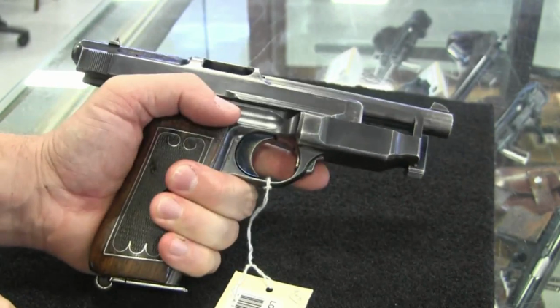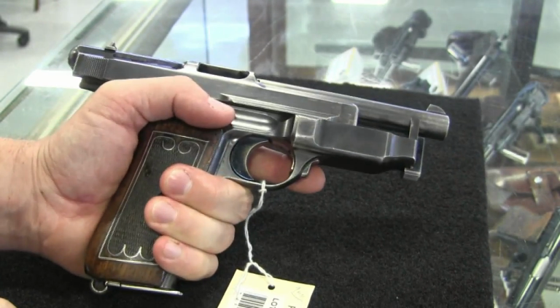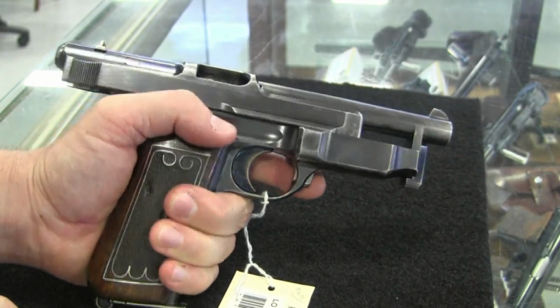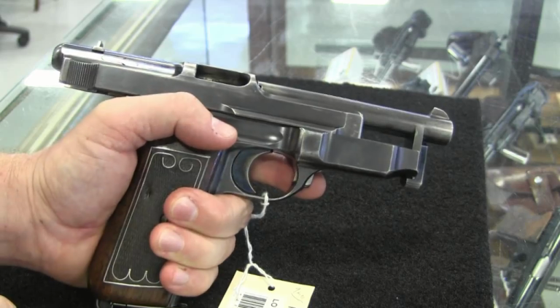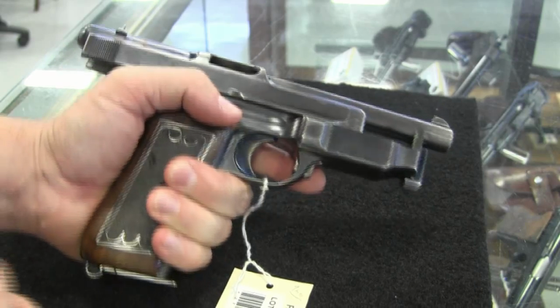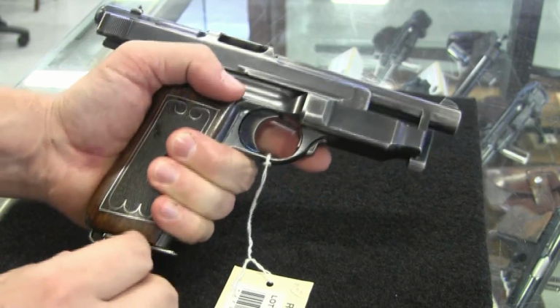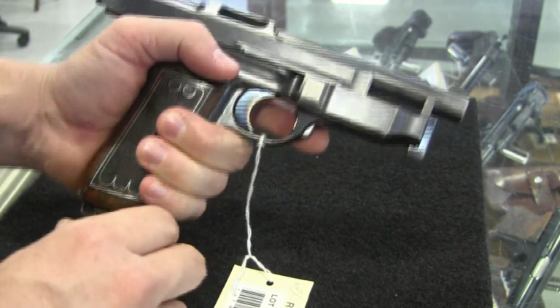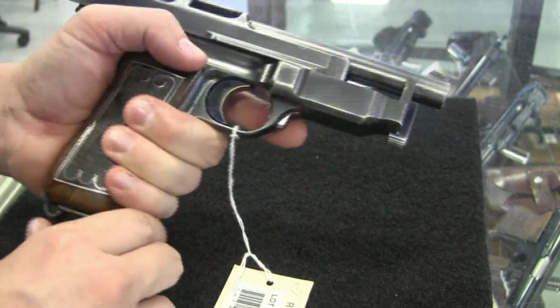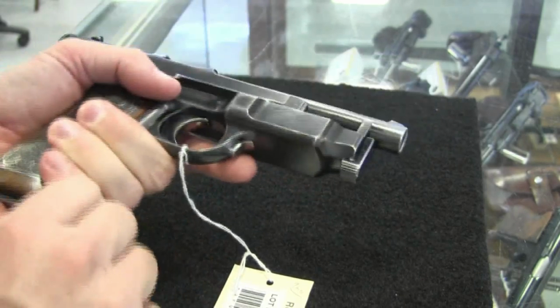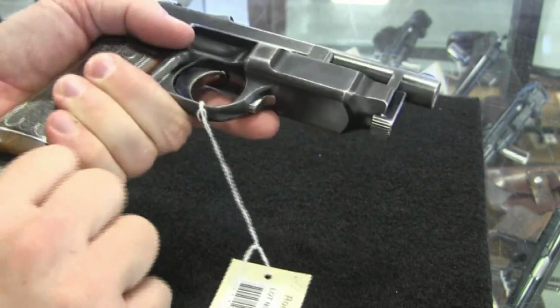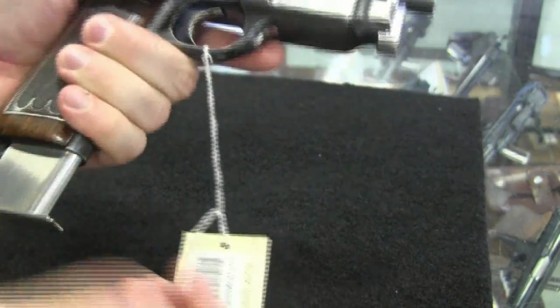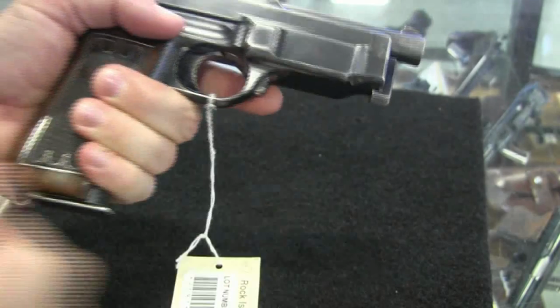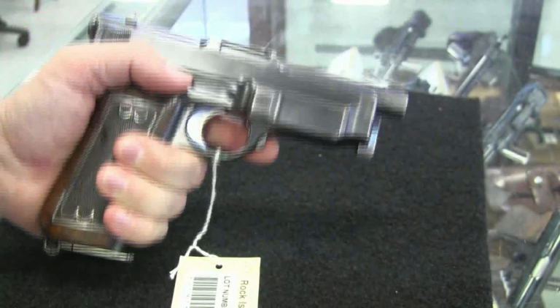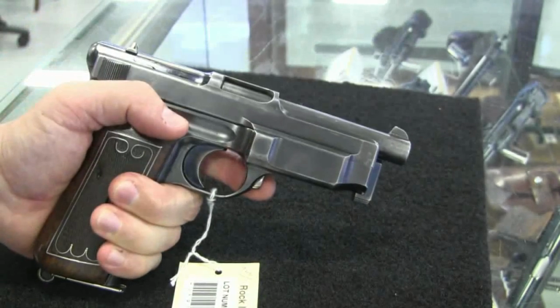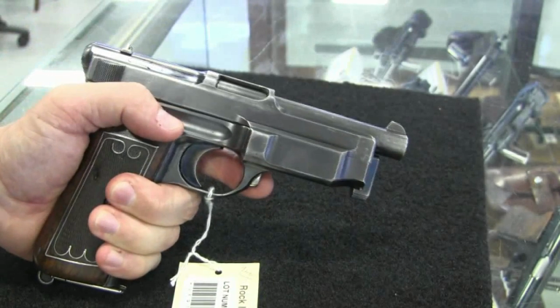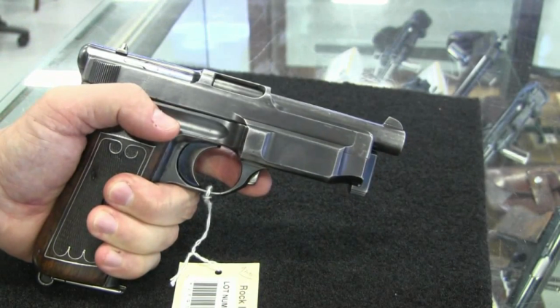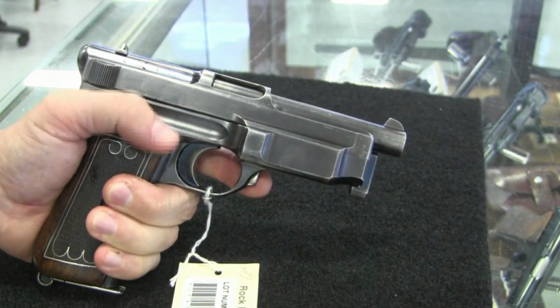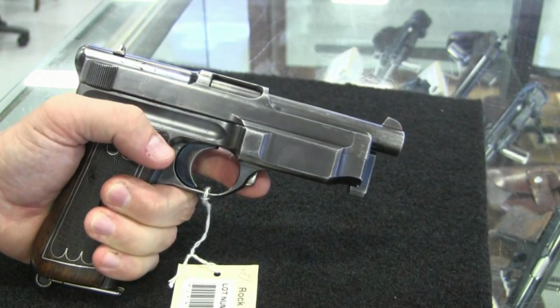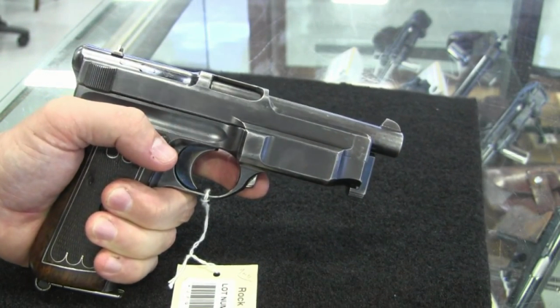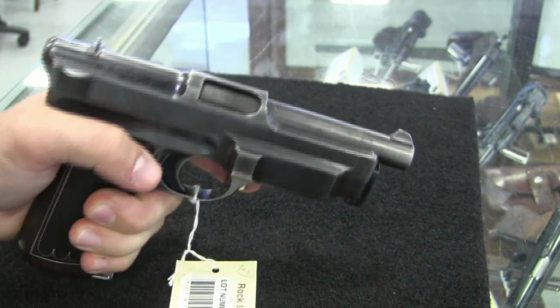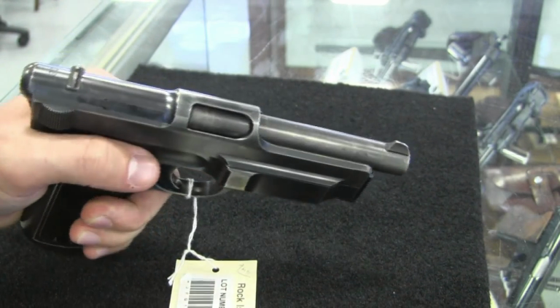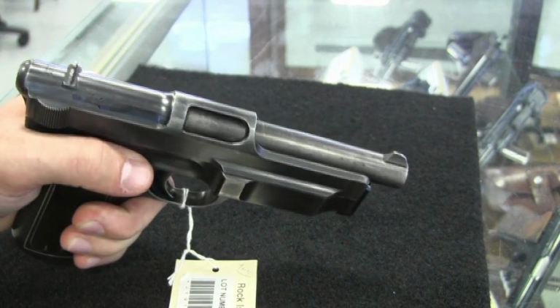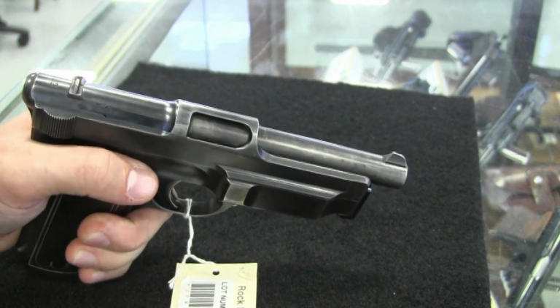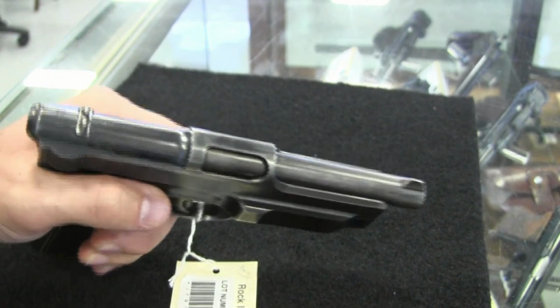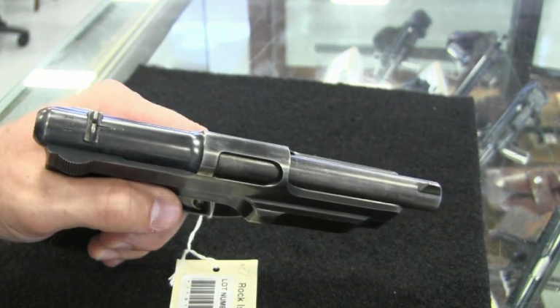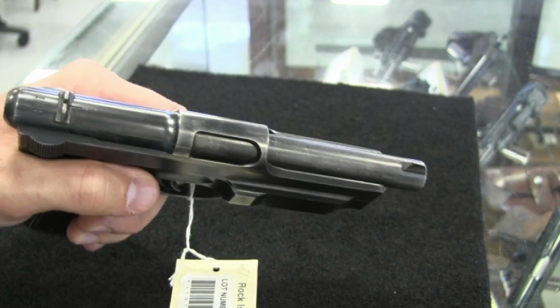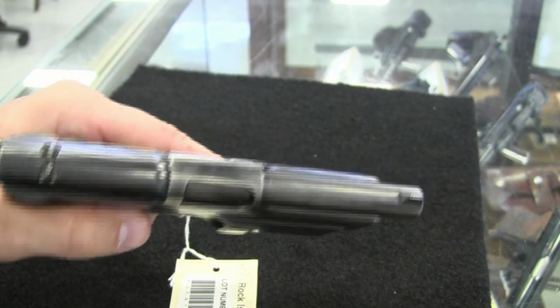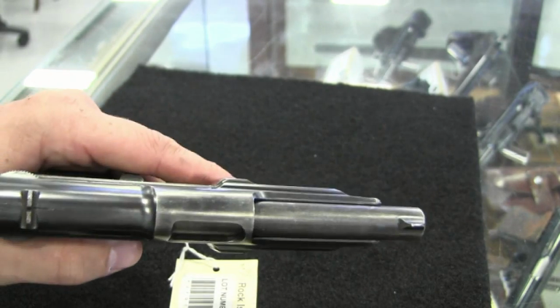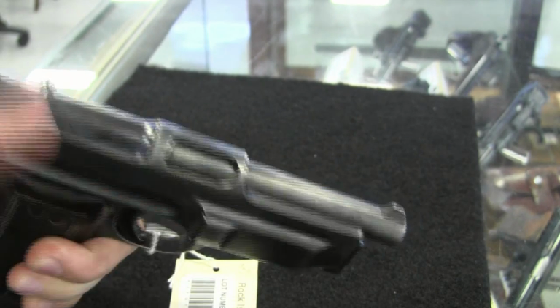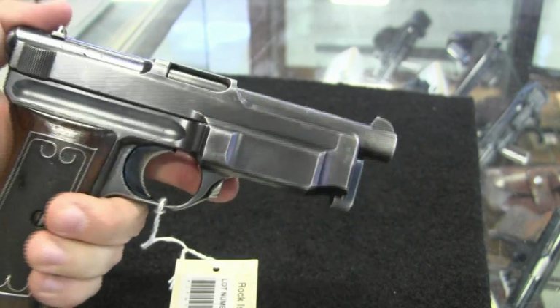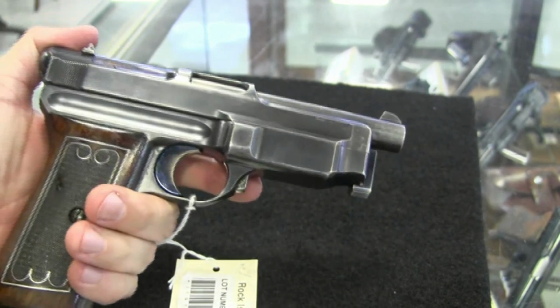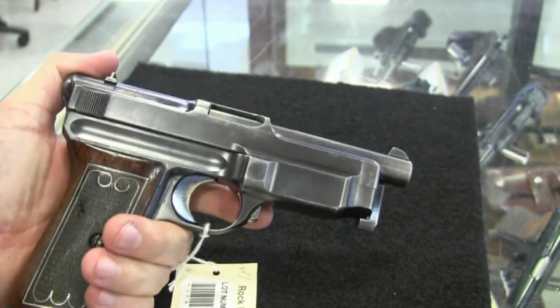Just want to thank Rock Island Auction for letting us come out and take a look at some neat pistols, like this Mauser 1912-14. And tune in again to ForgottenWeapons.com for more interesting early semi-auto pistols.